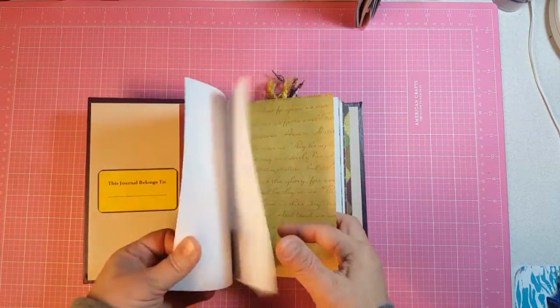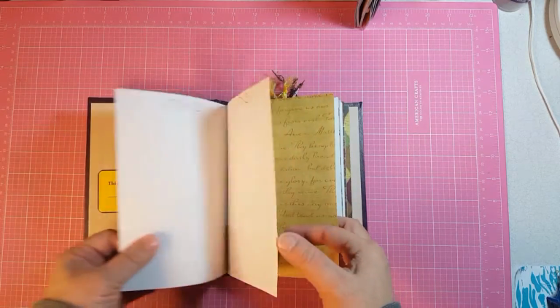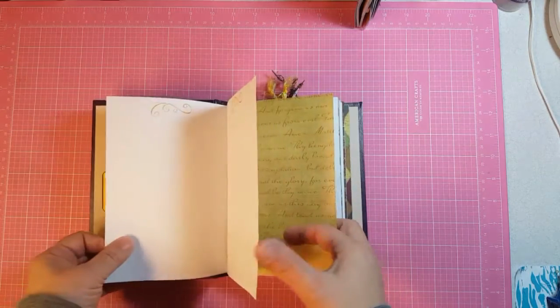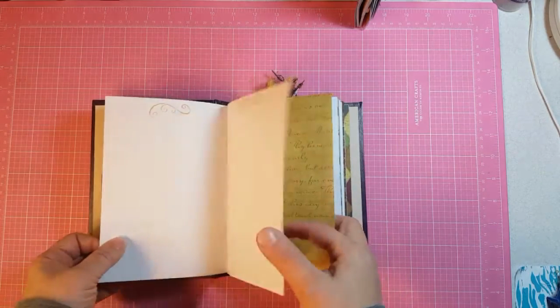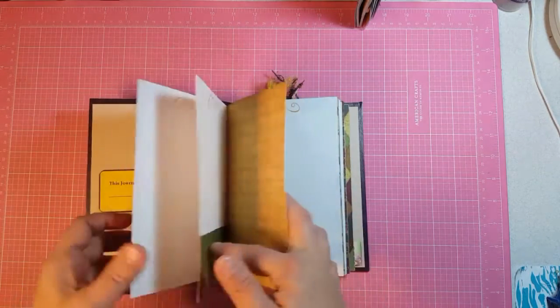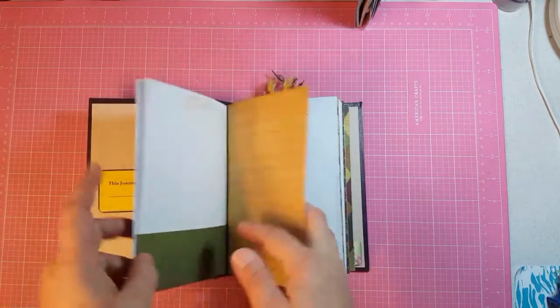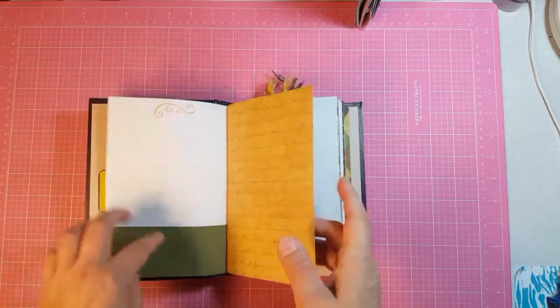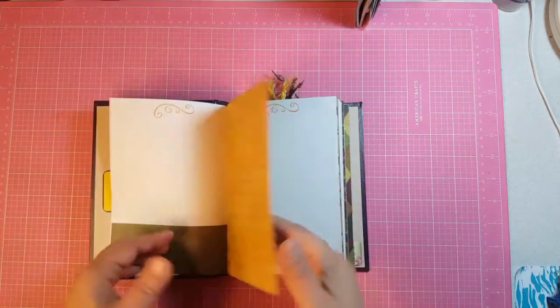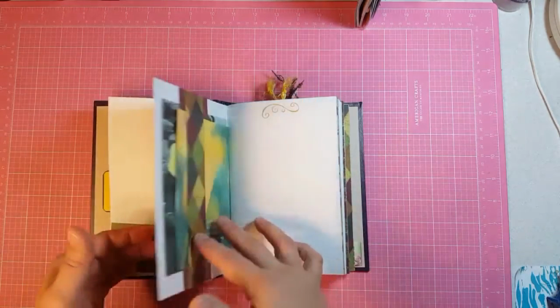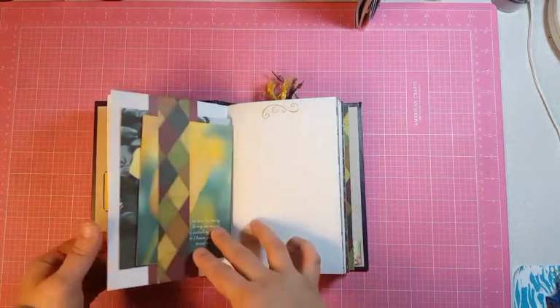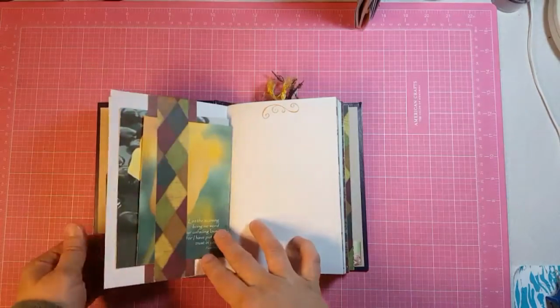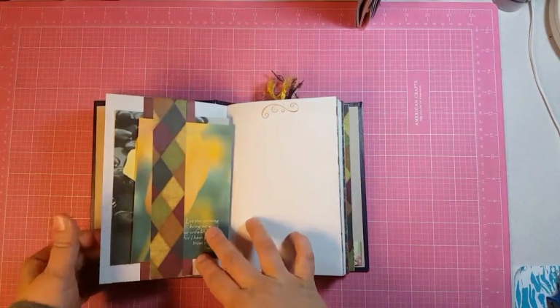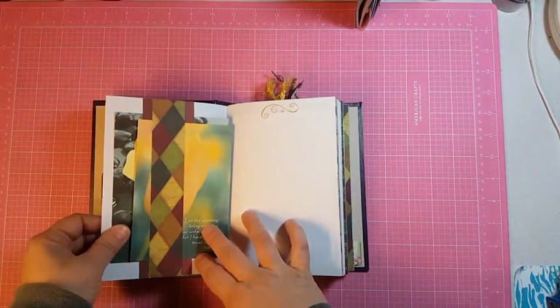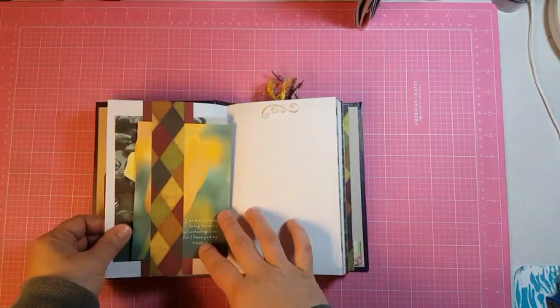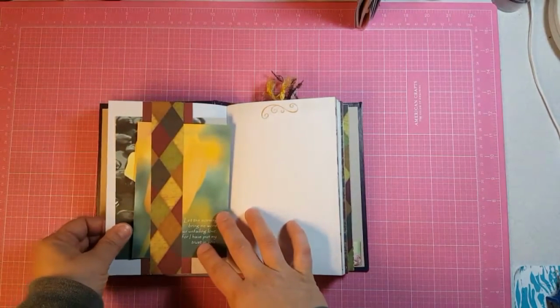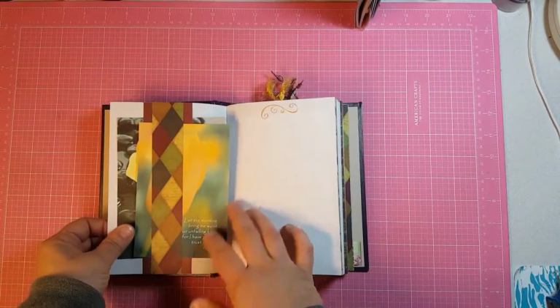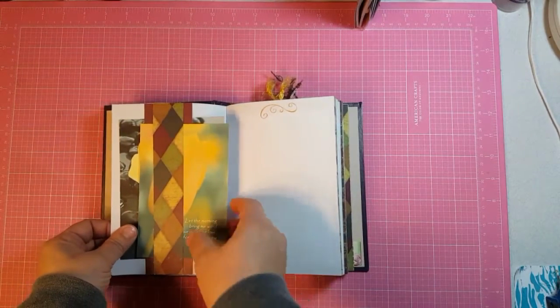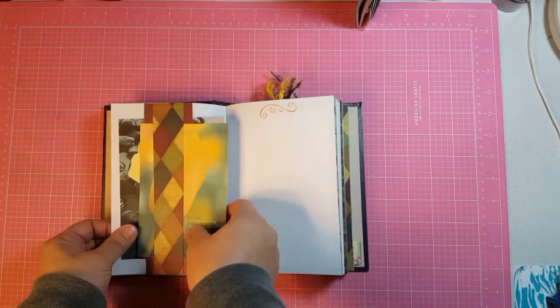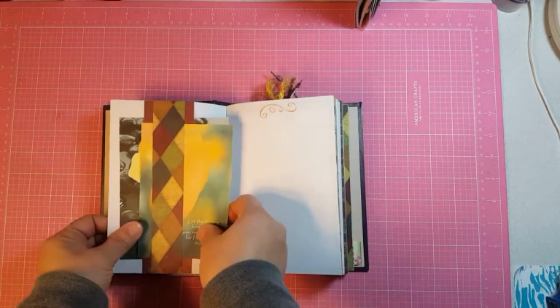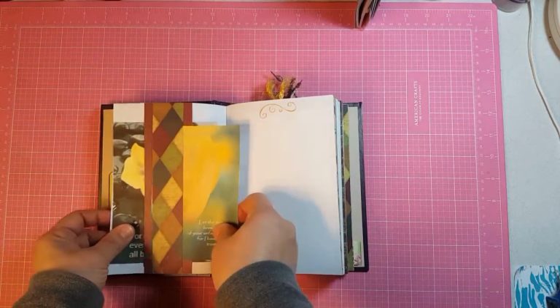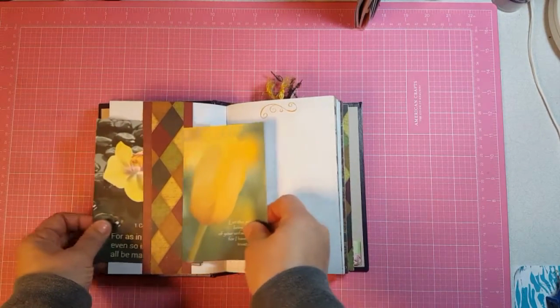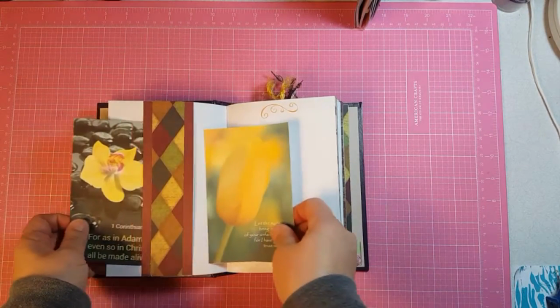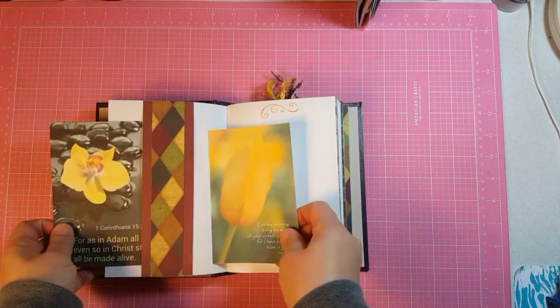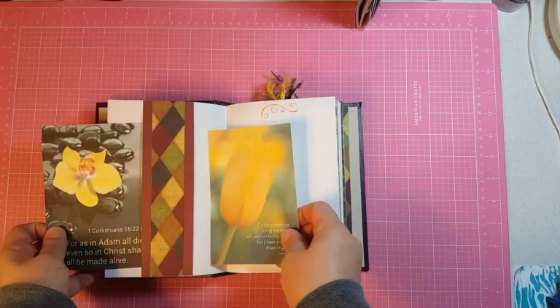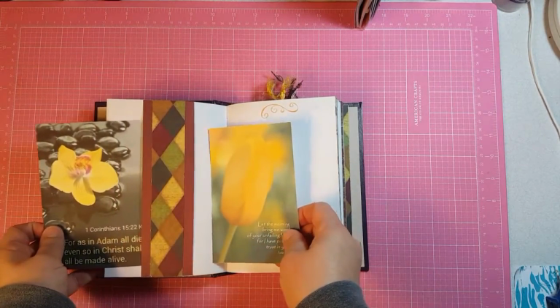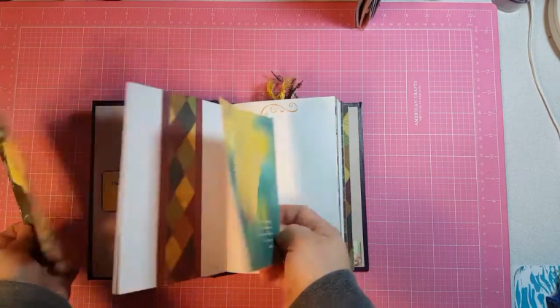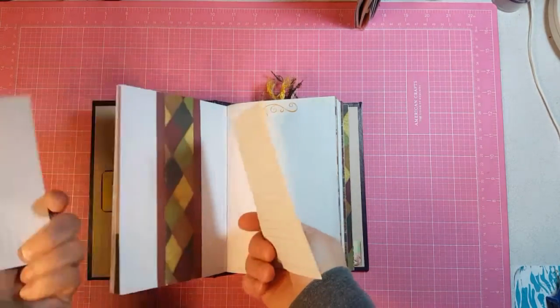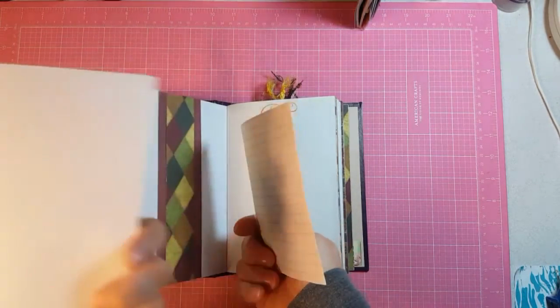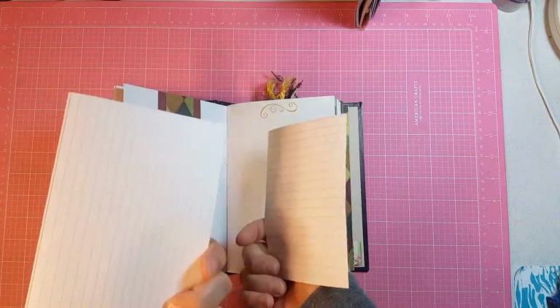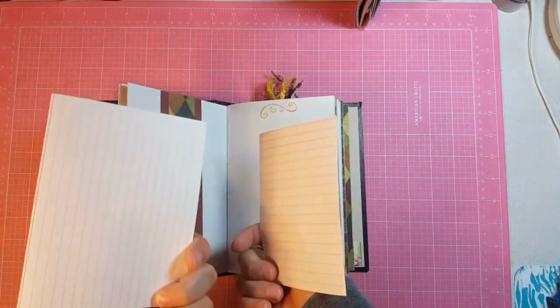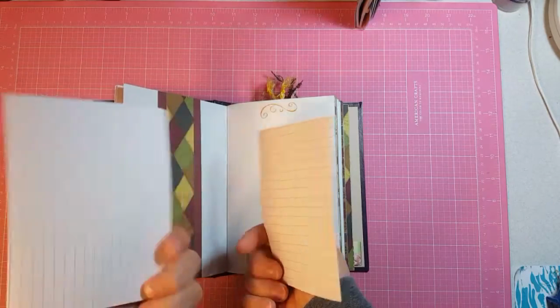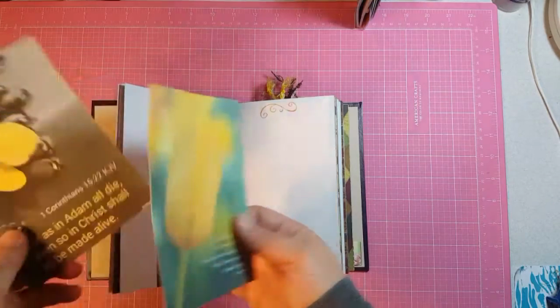There was a blank paper here. This is a double belly band with two journaling cards on them.